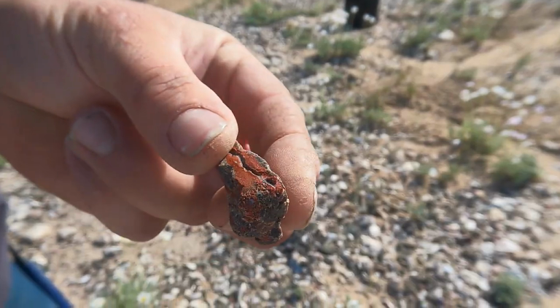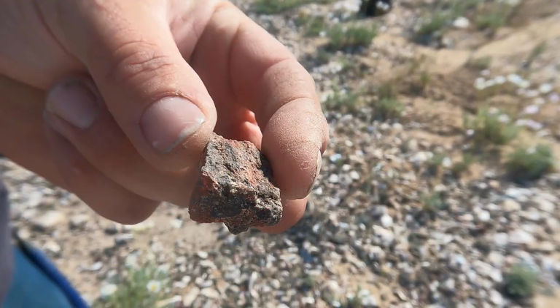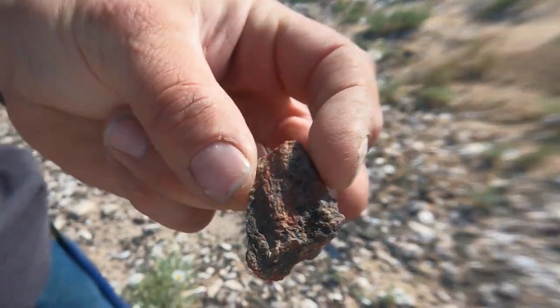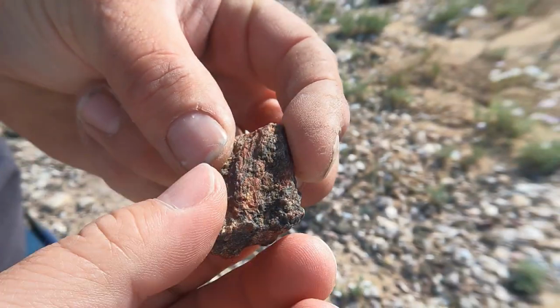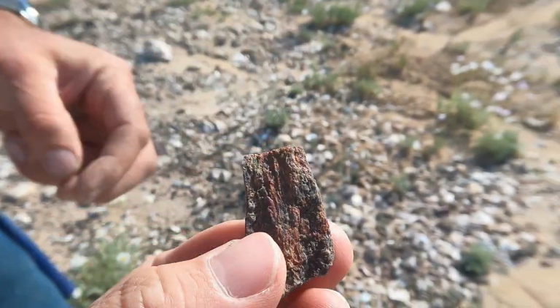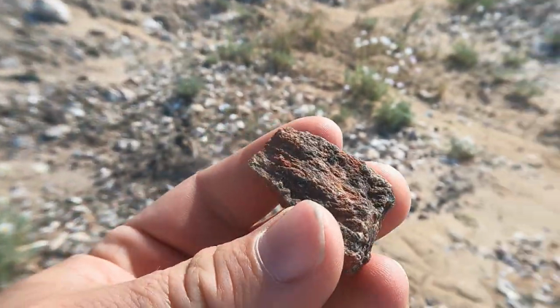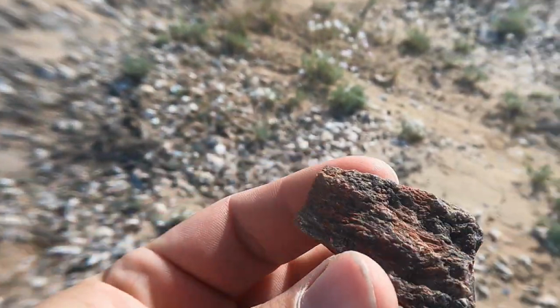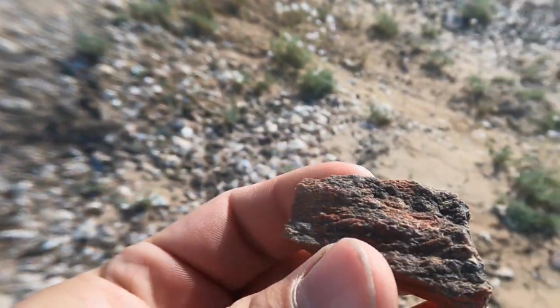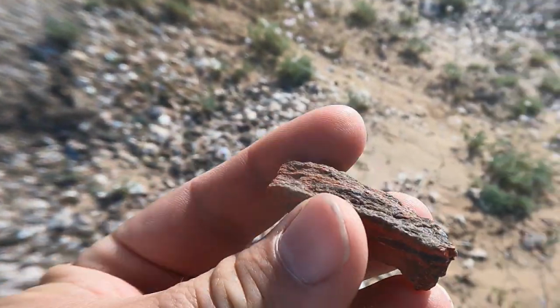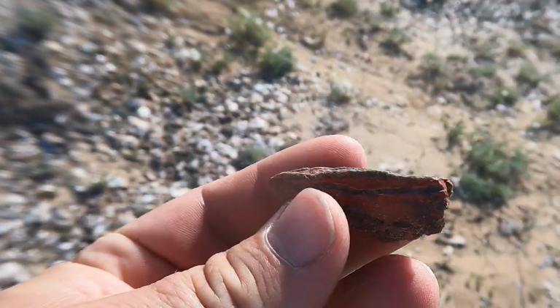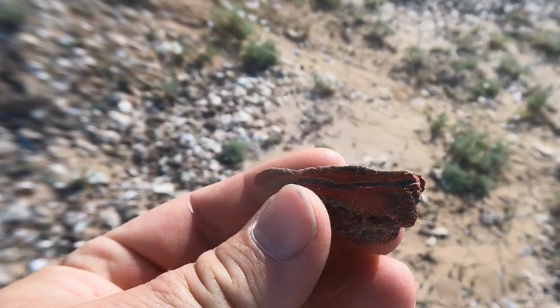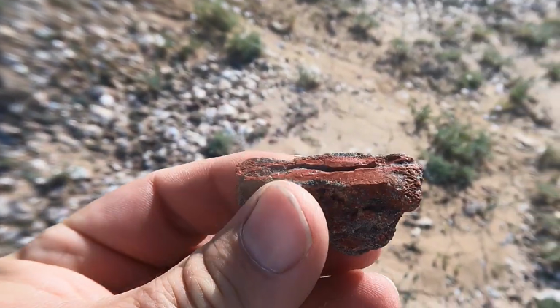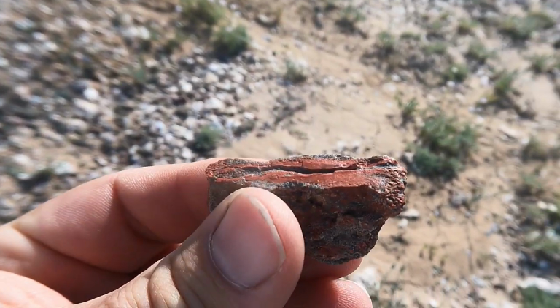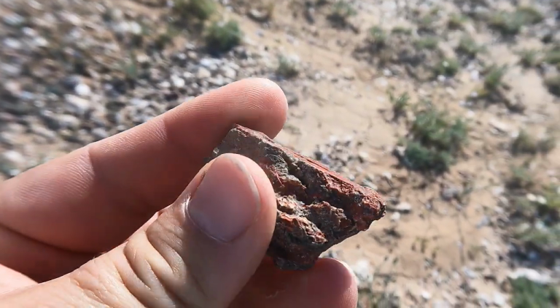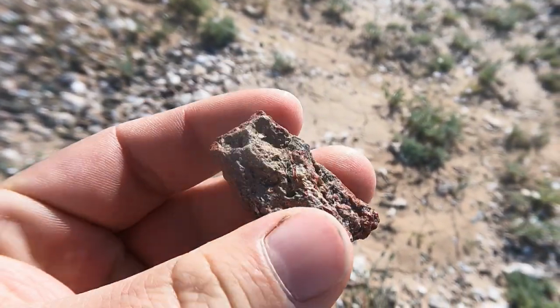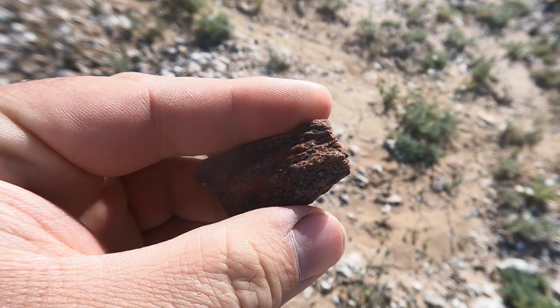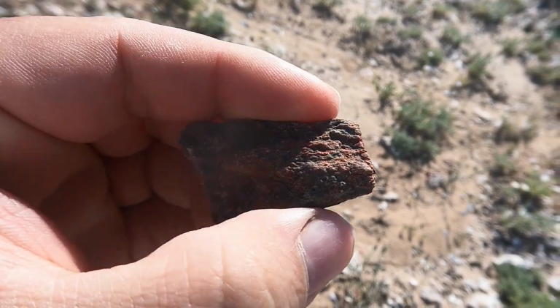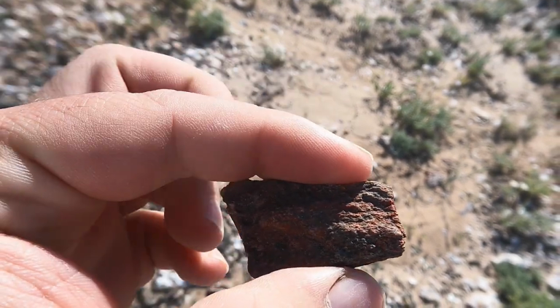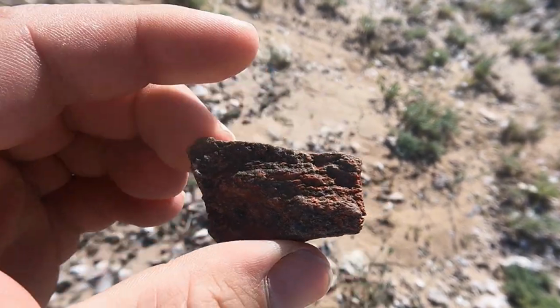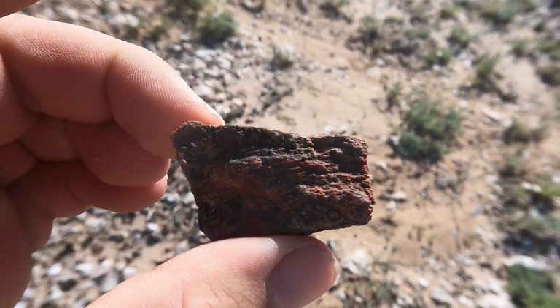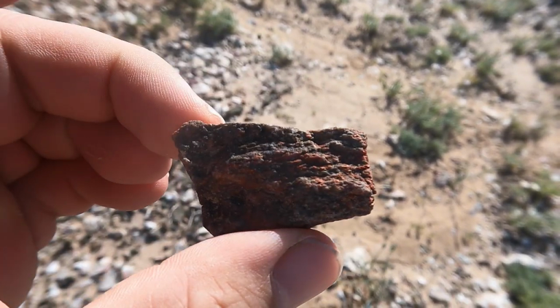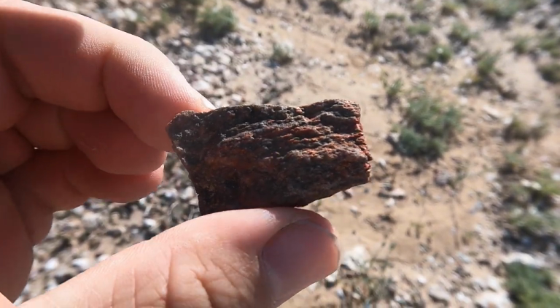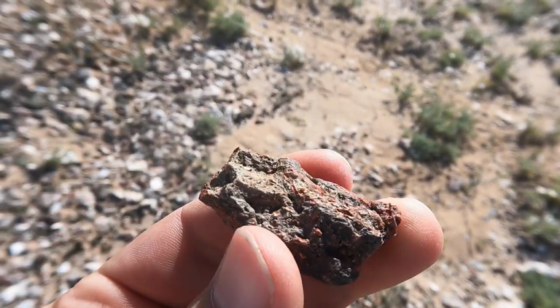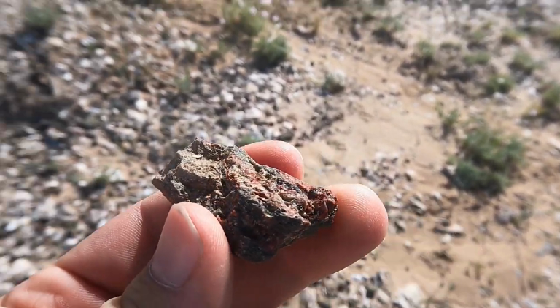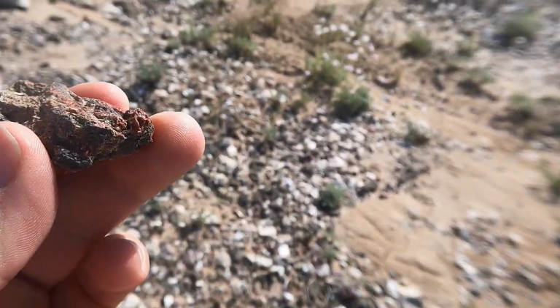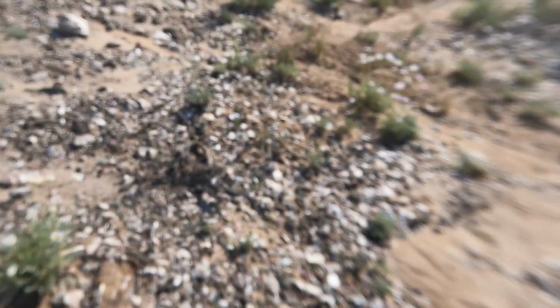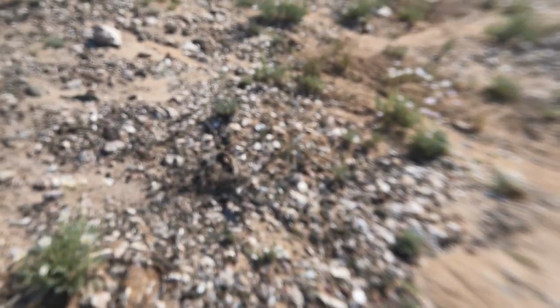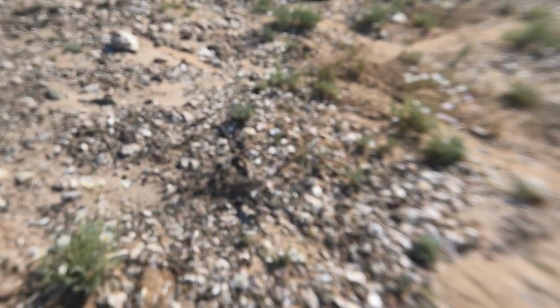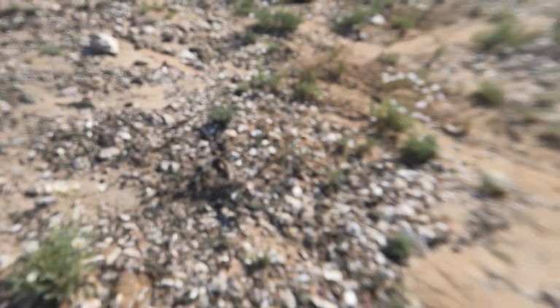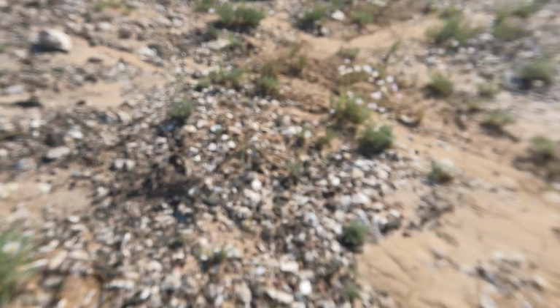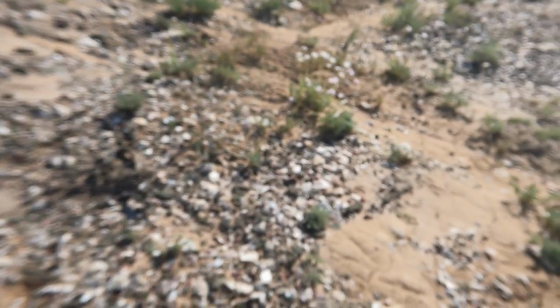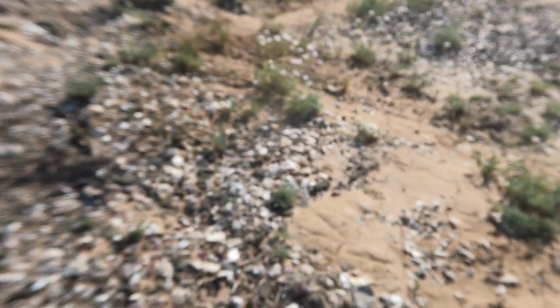Eric found what looks to be a limb cast replaced with some red jasper. He did say there was petrified wood around here, so that's kind of the prize Eric's looking for right now.